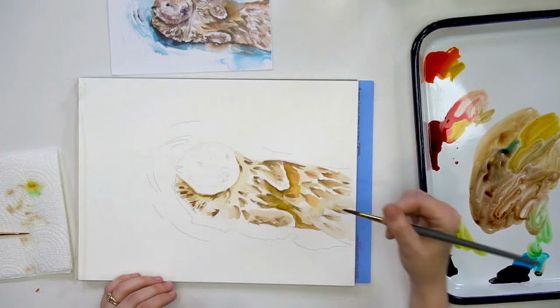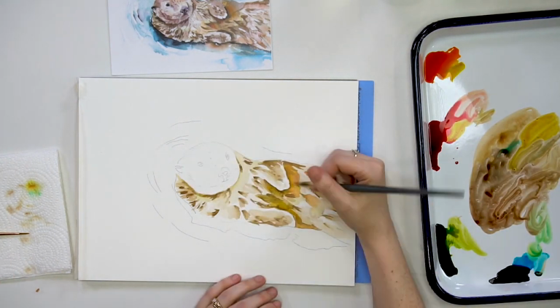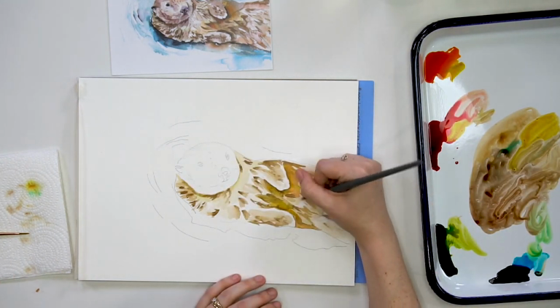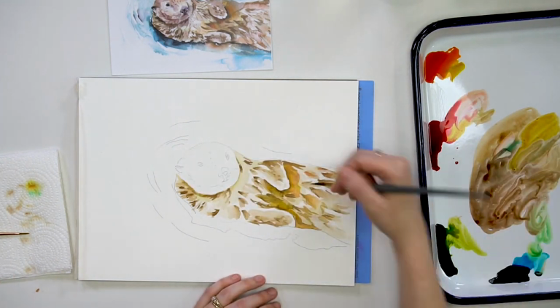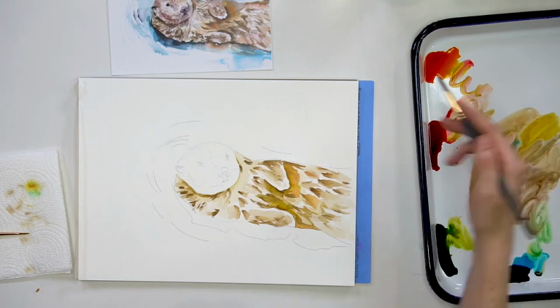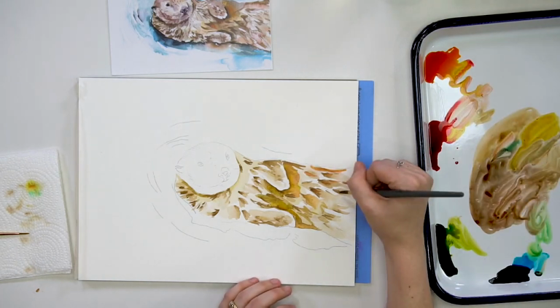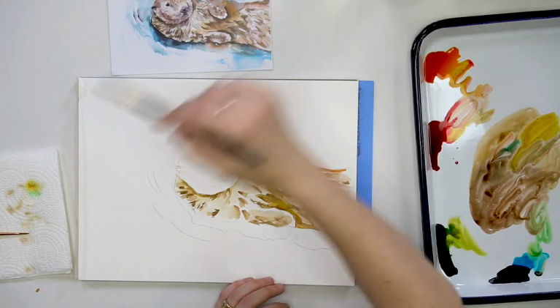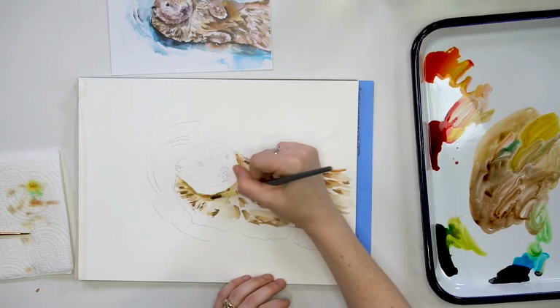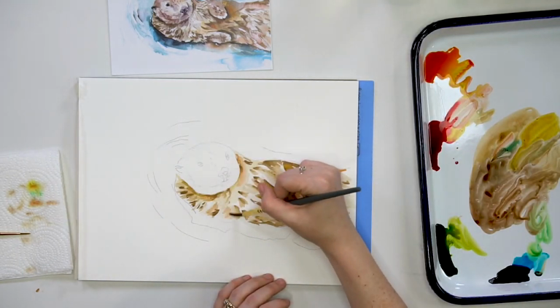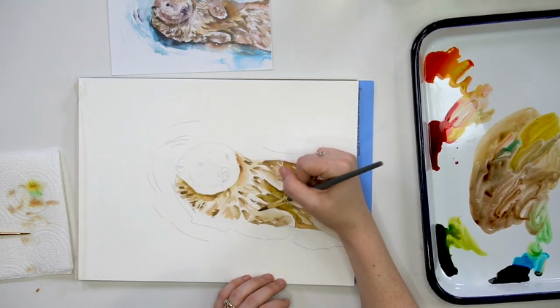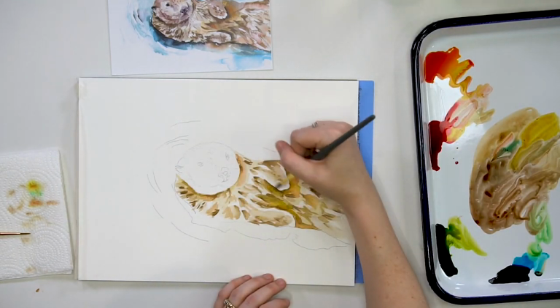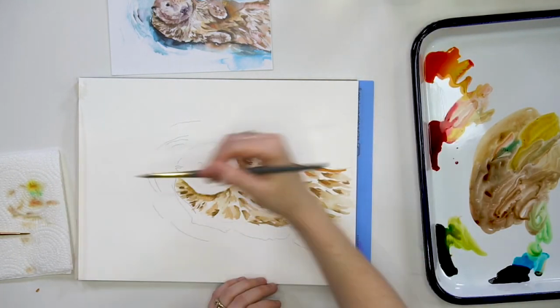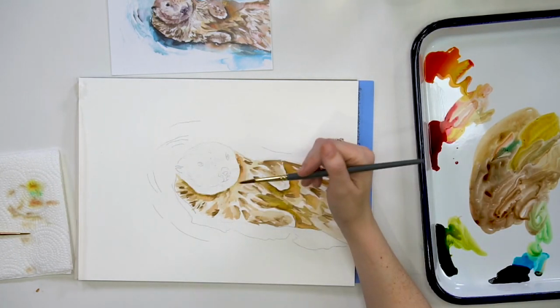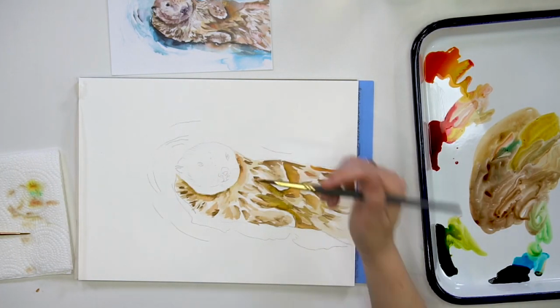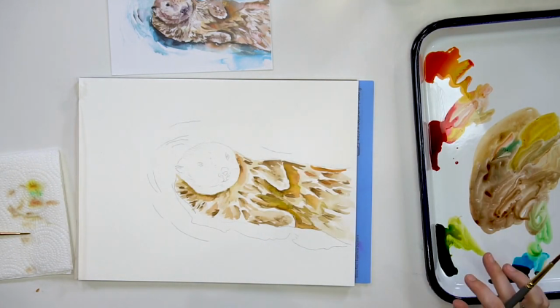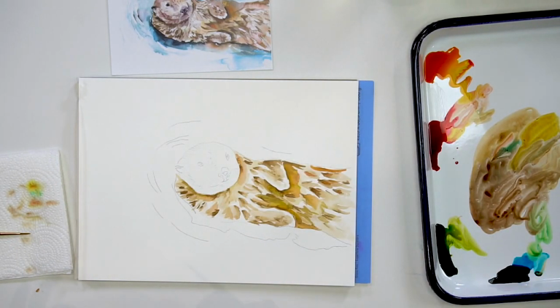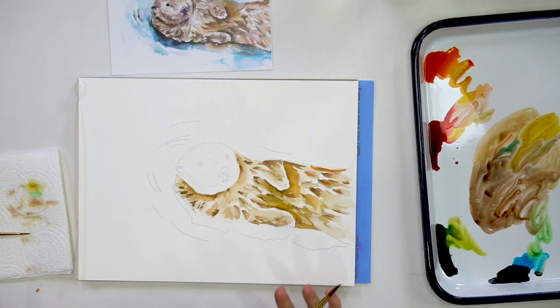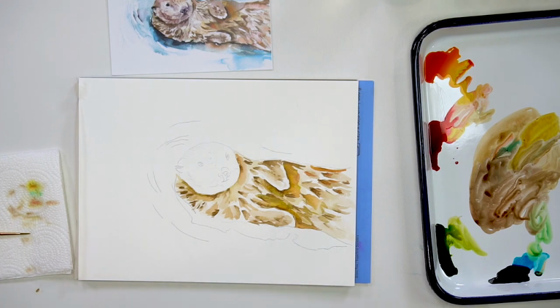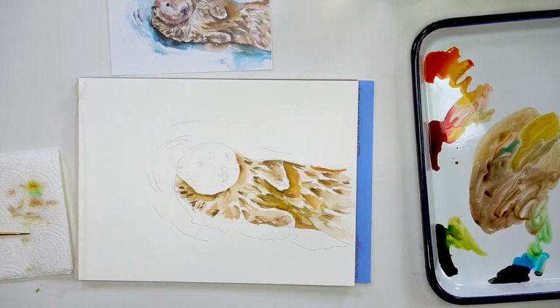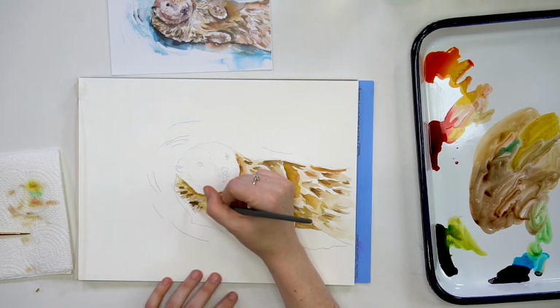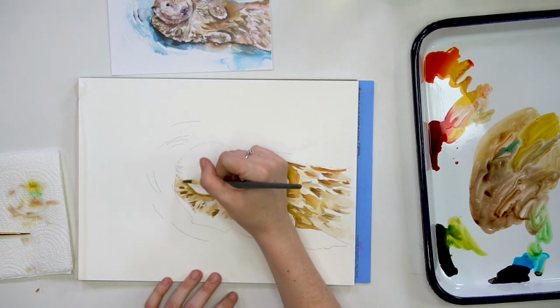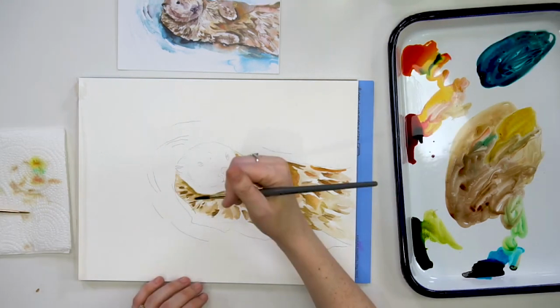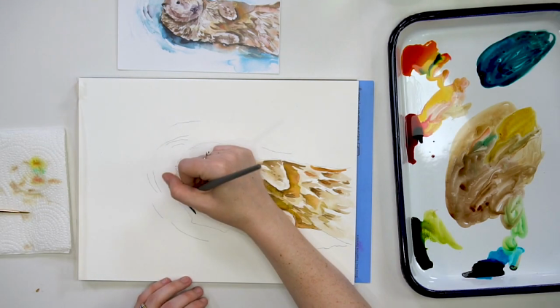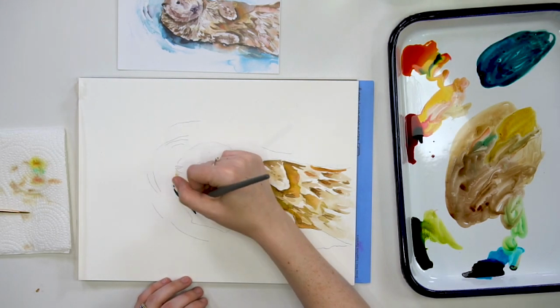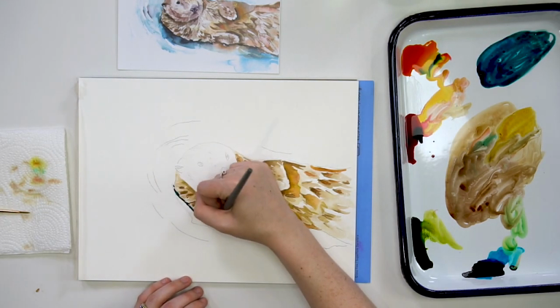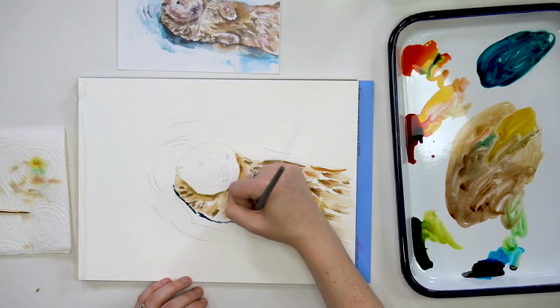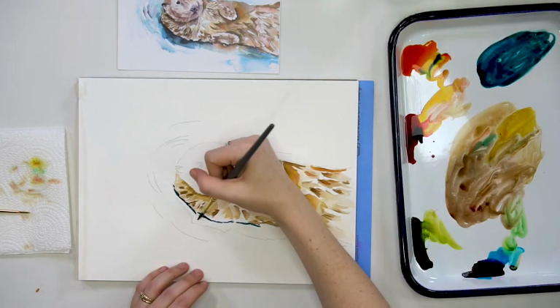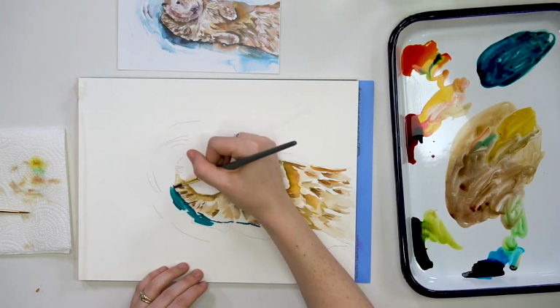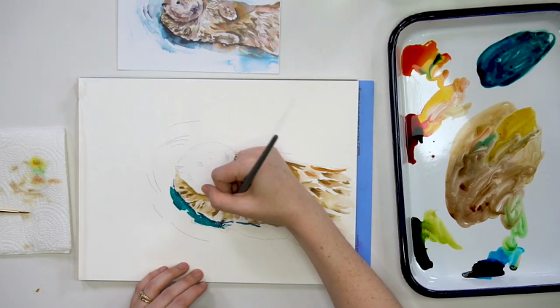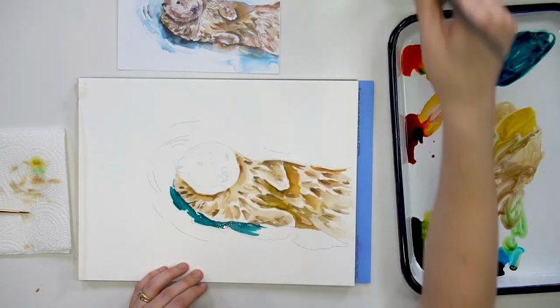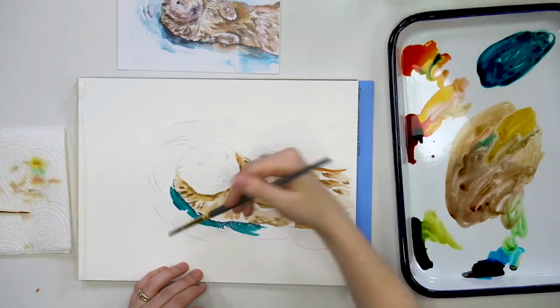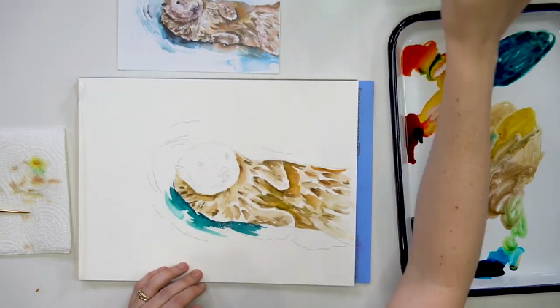I also like to drop in colors to my browns like yellows or reds just to add a little bit of vibrancy. Make sure you take some water and blend these browns out so they're not too chunky.